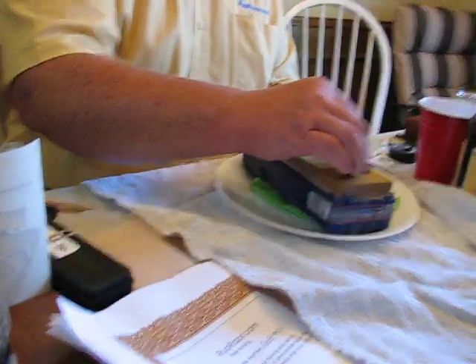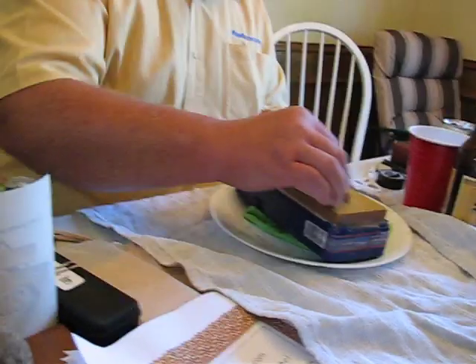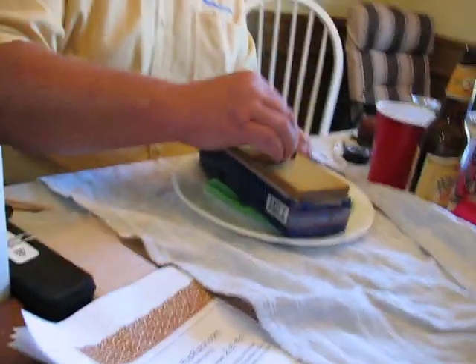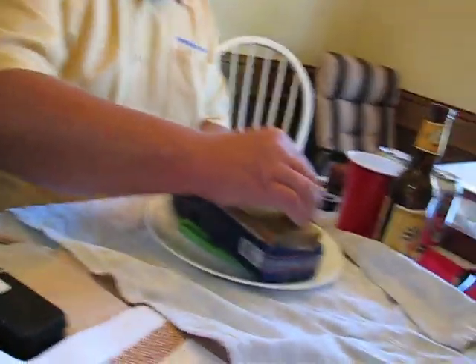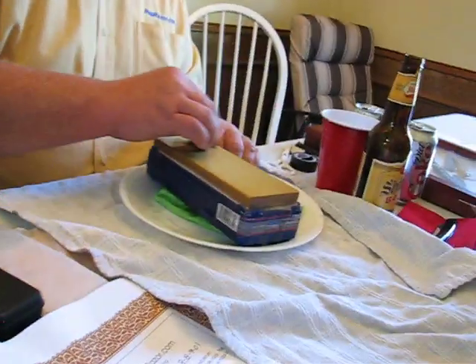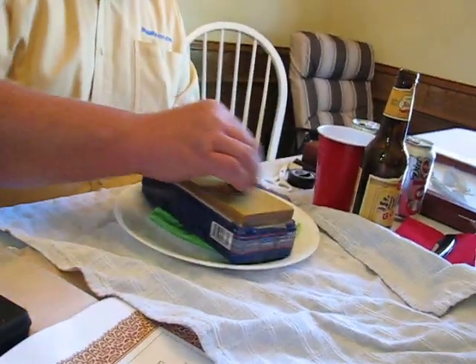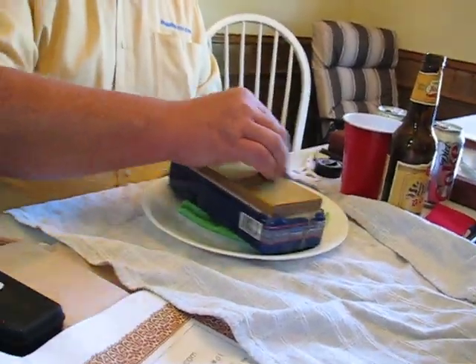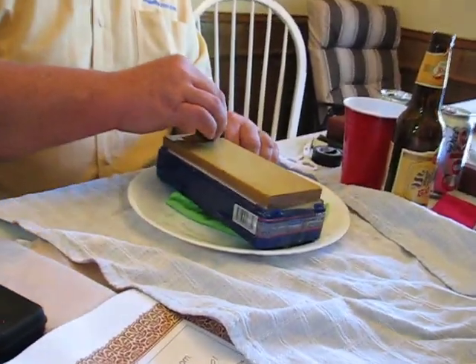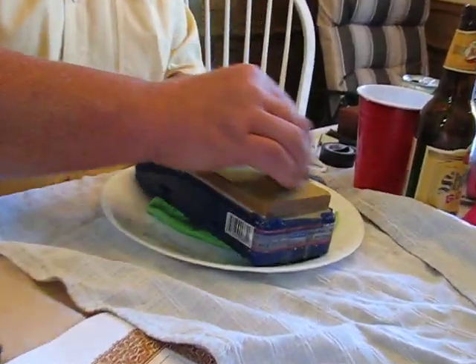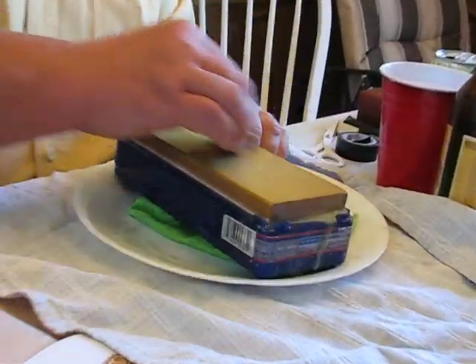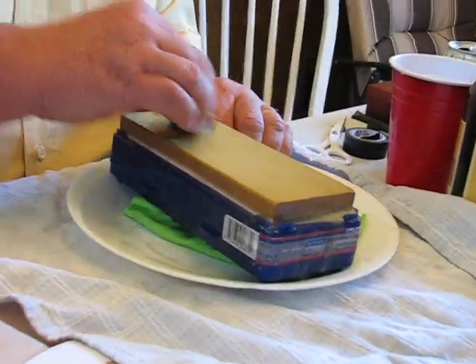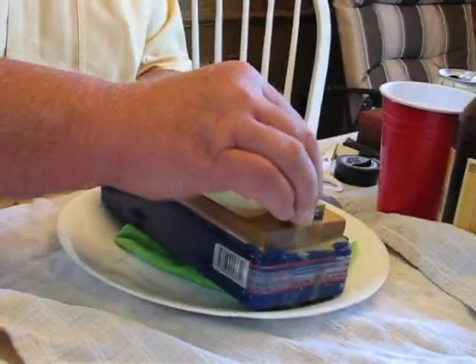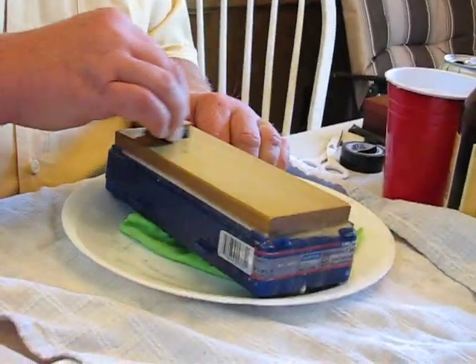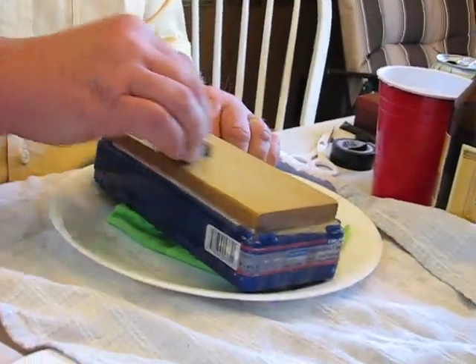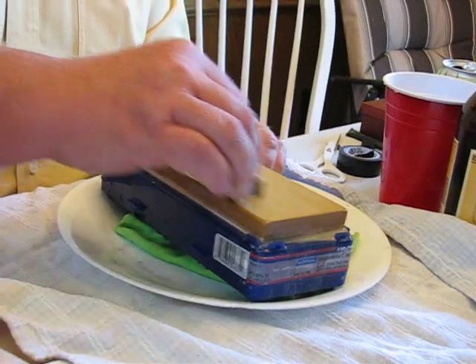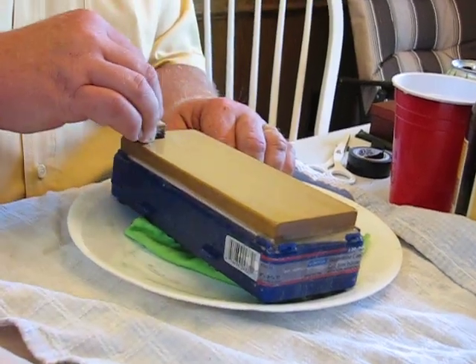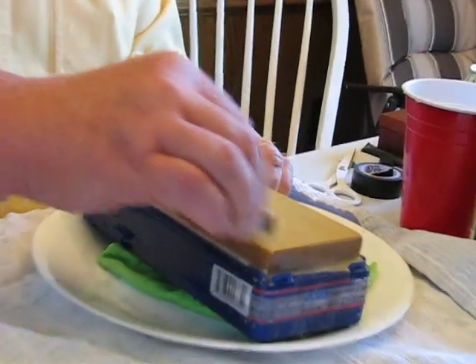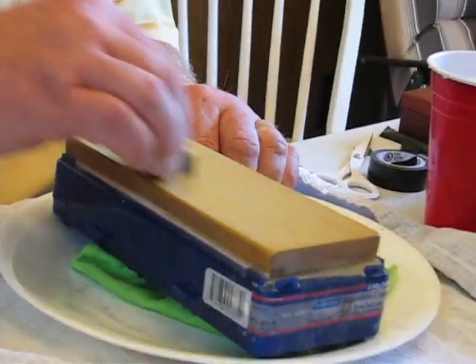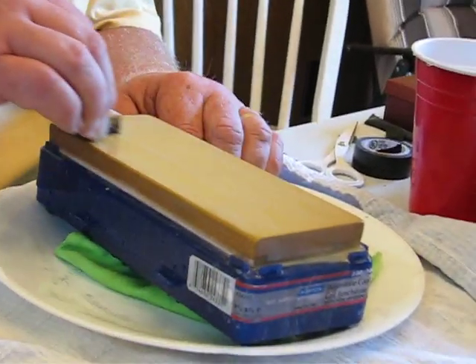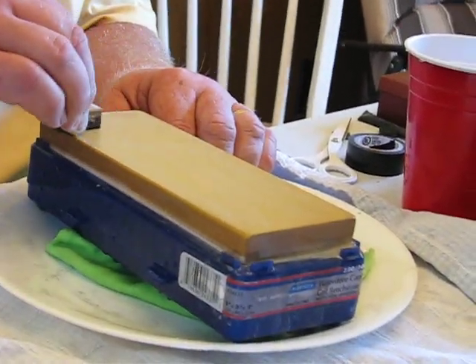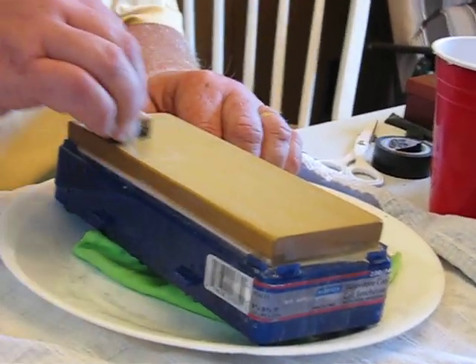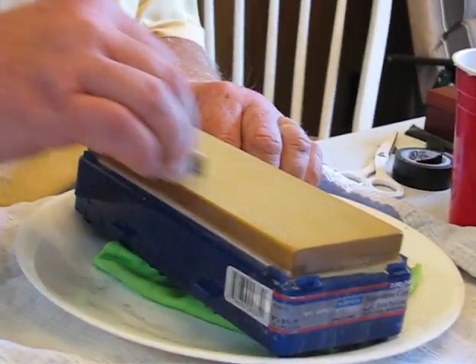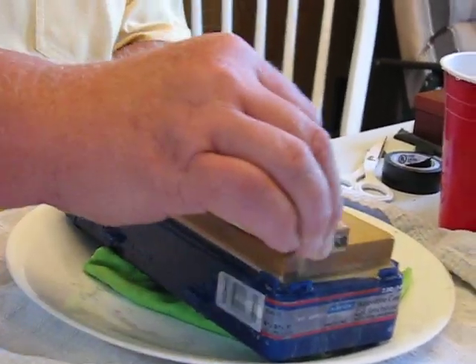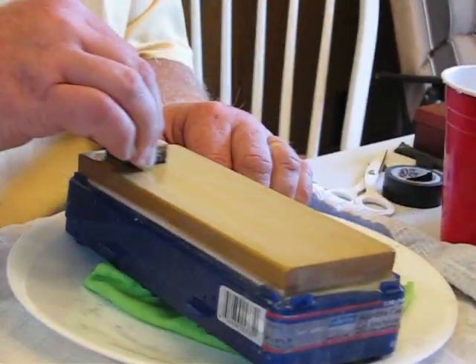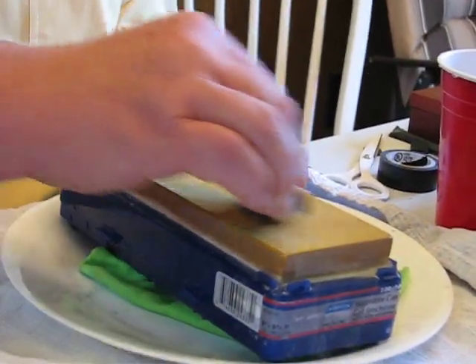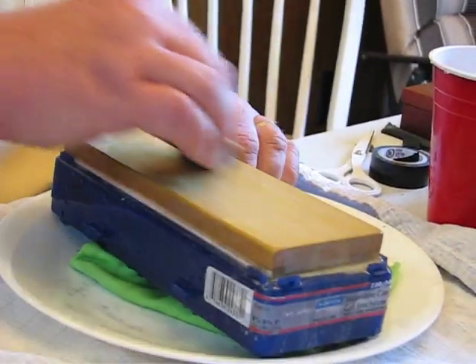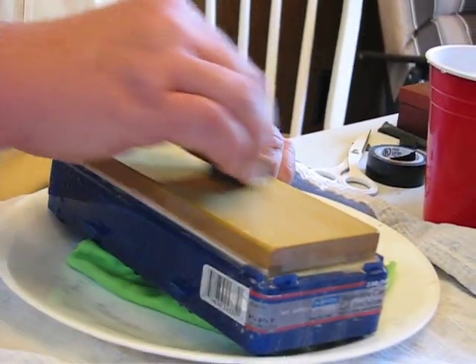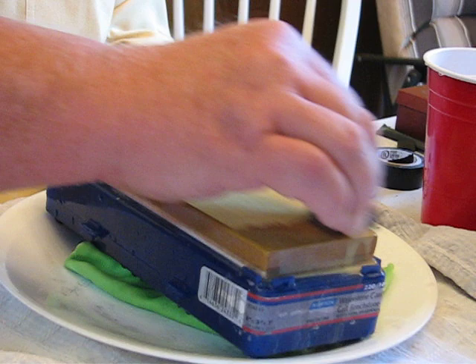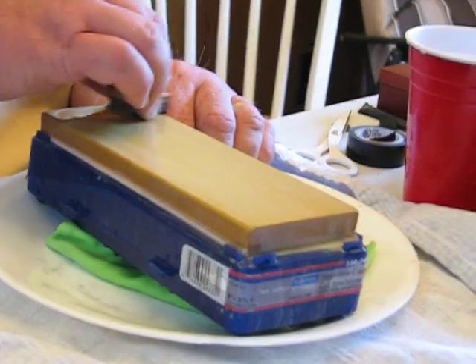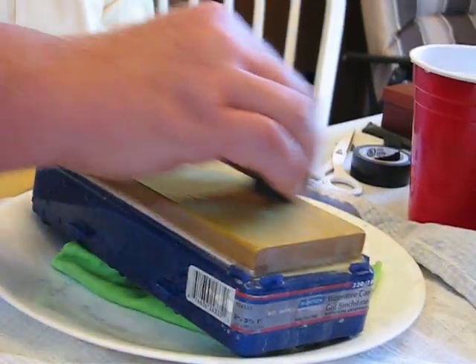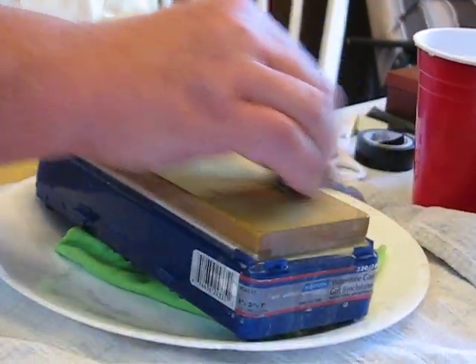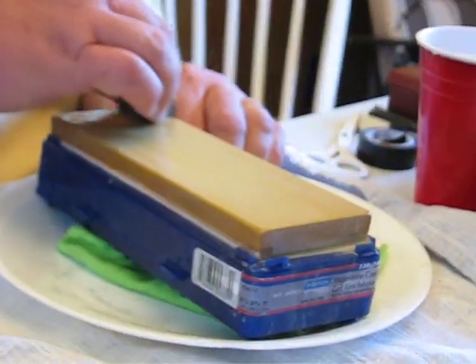Ken, you're prepping the 8,000 grit Norton water stone there with the coticule, right, yeah. These are not my stones, so I'm learning them.